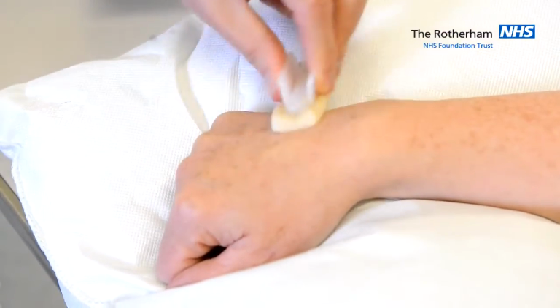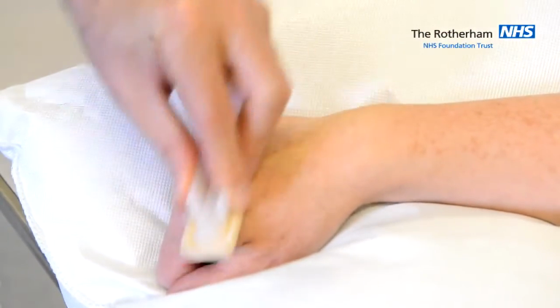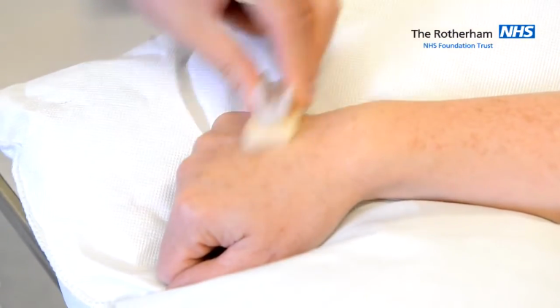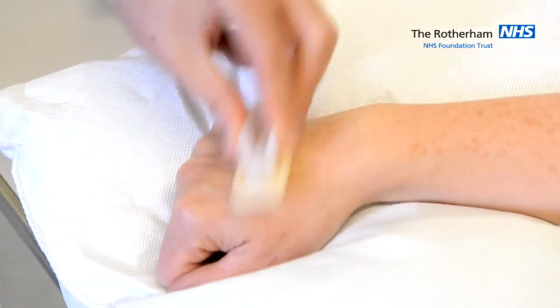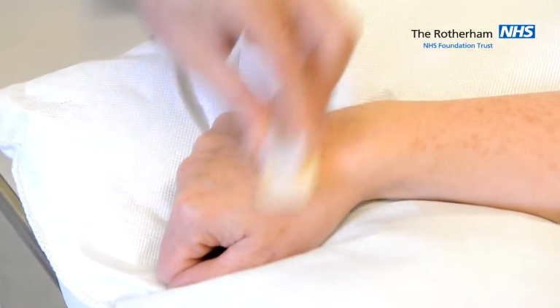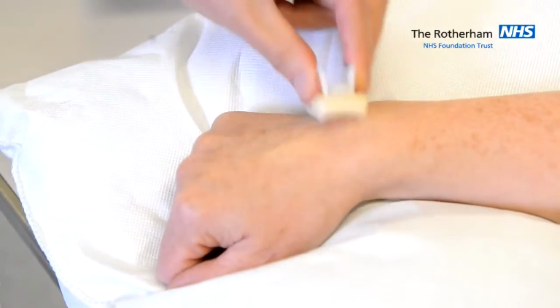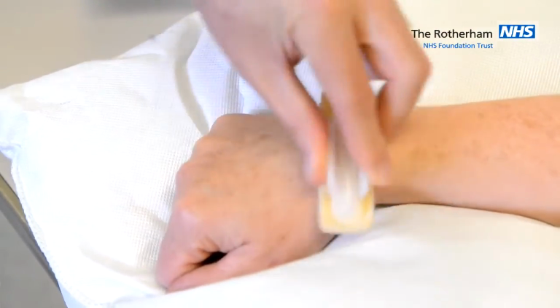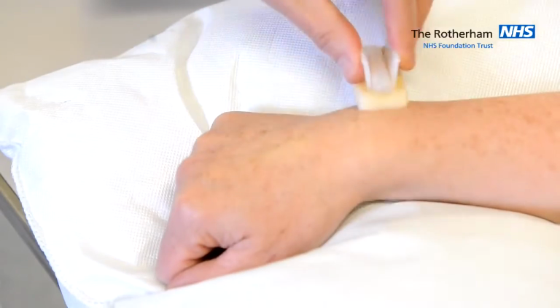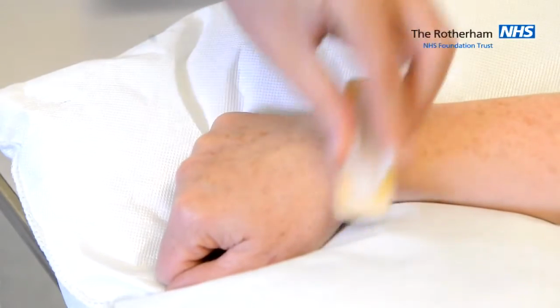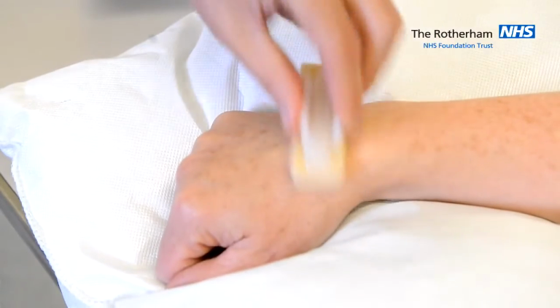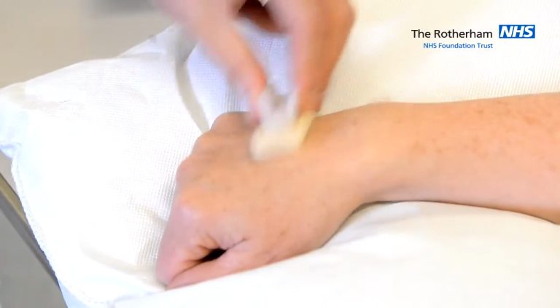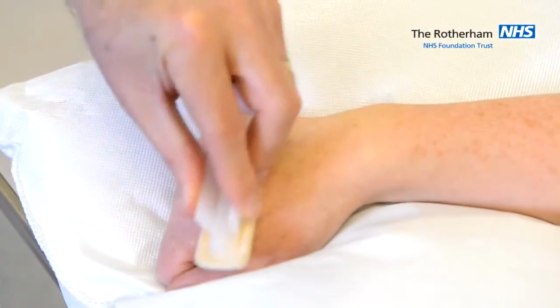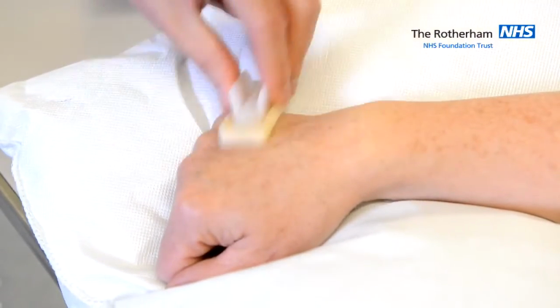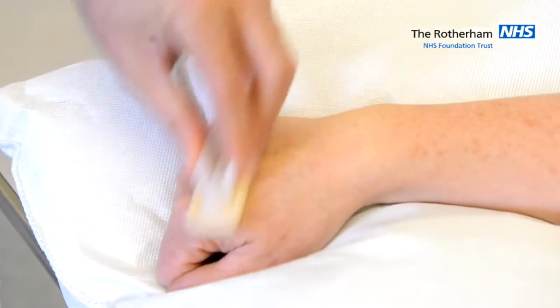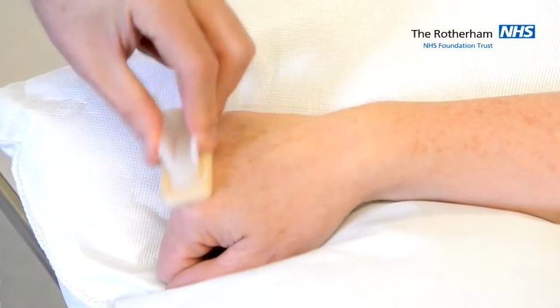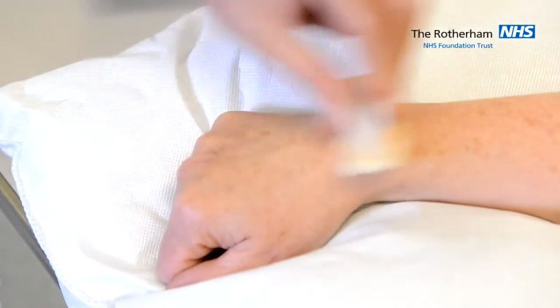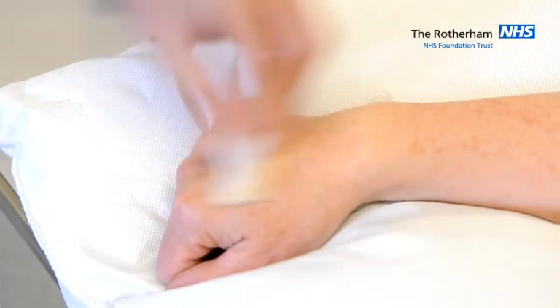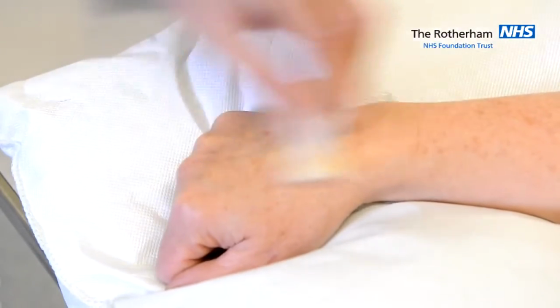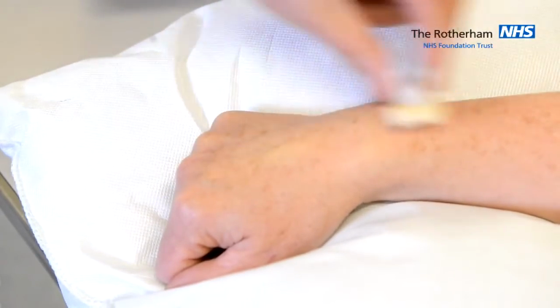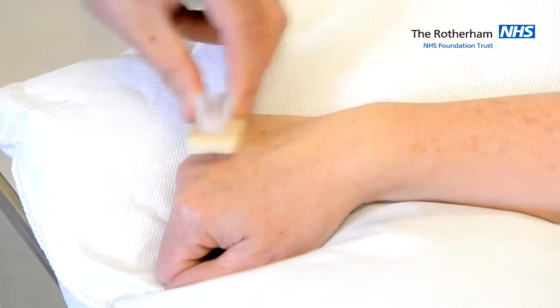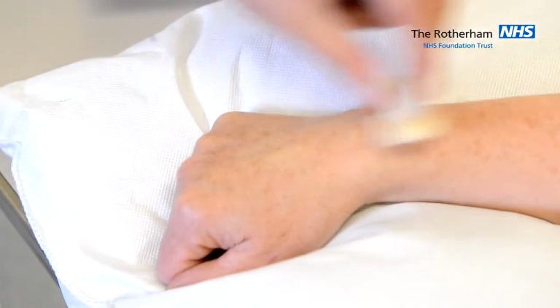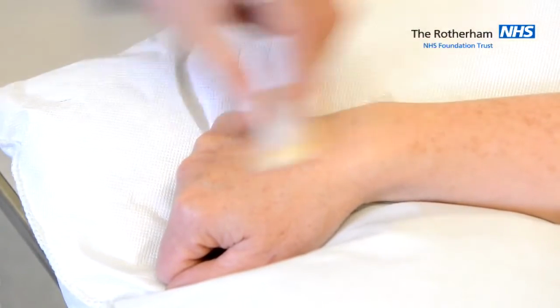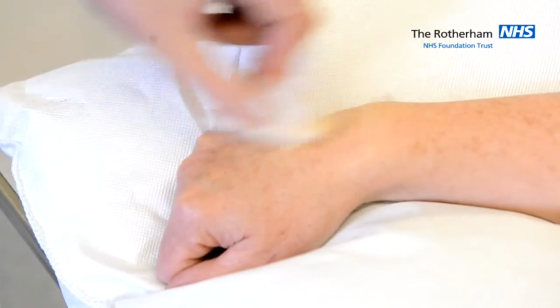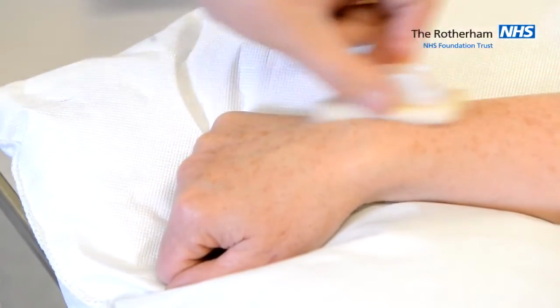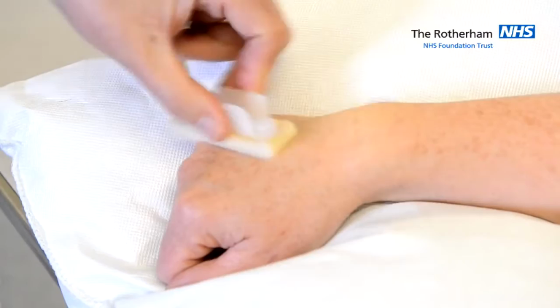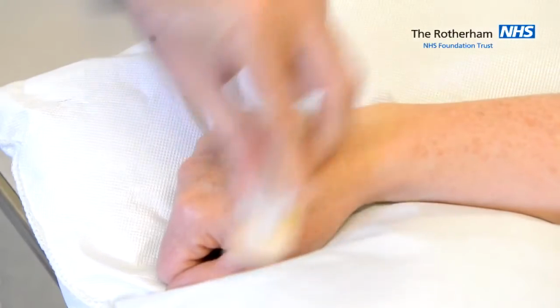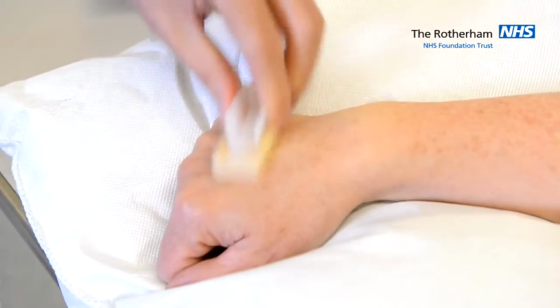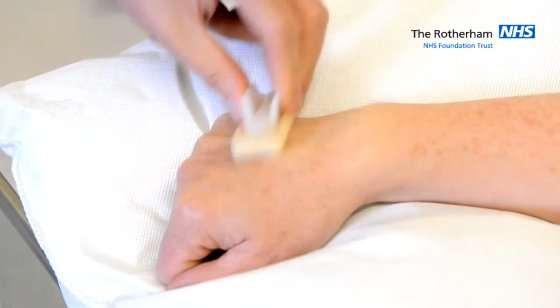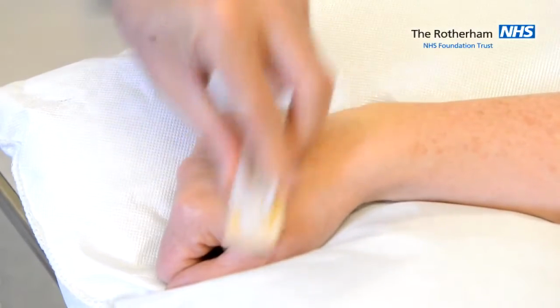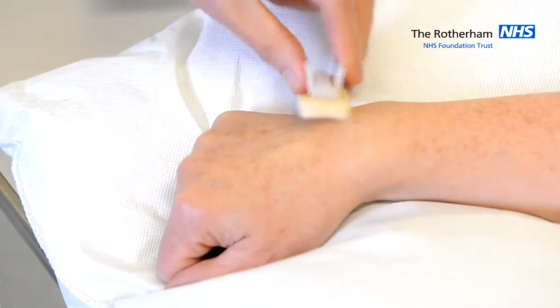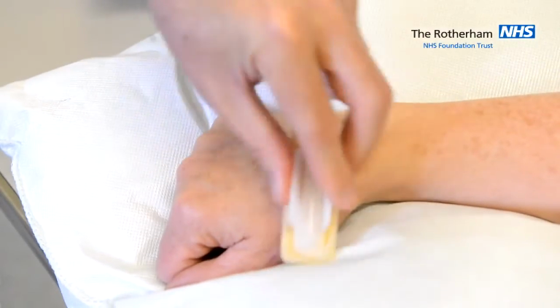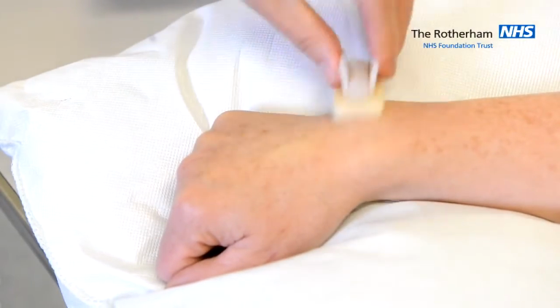Prior to cannulation, clean the skin with the chlorhexidine and alcohol impregnated sponge for 30 seconds in multiple directions, and allow it to dry.